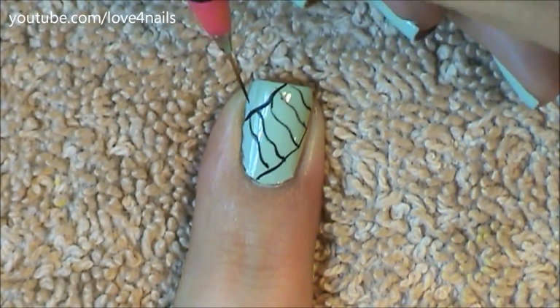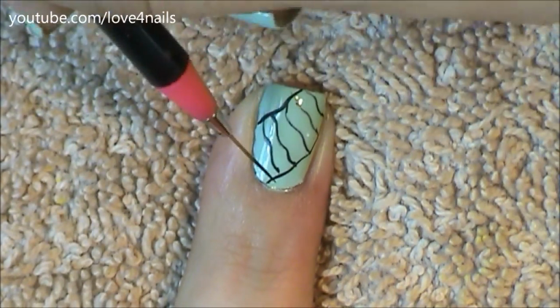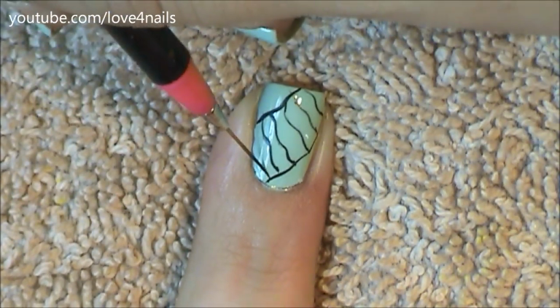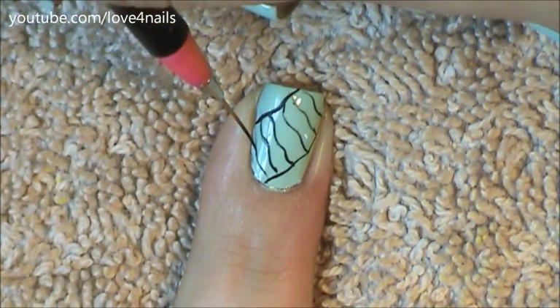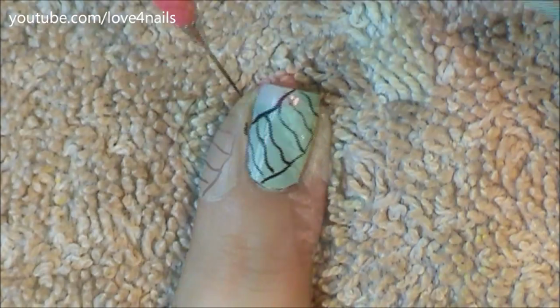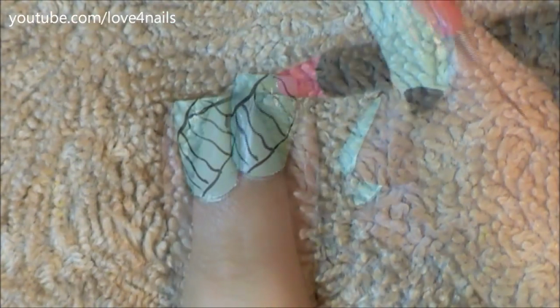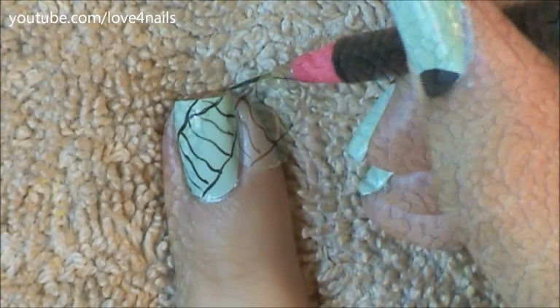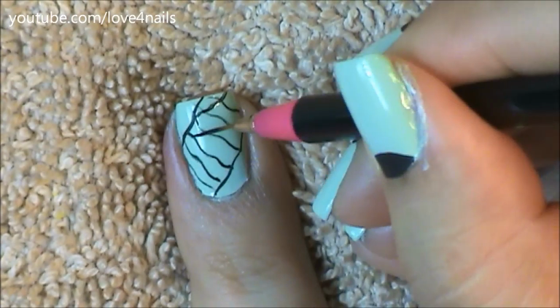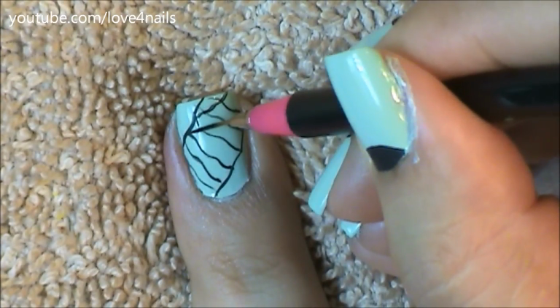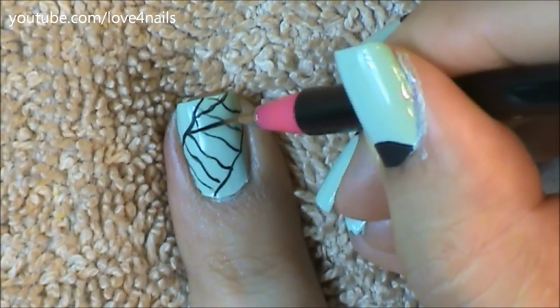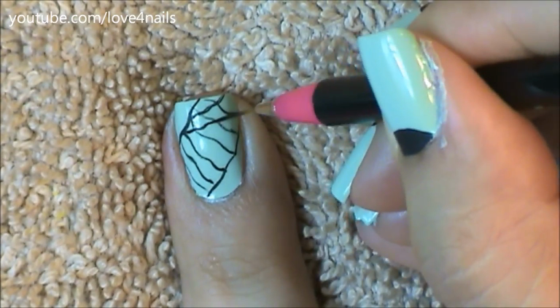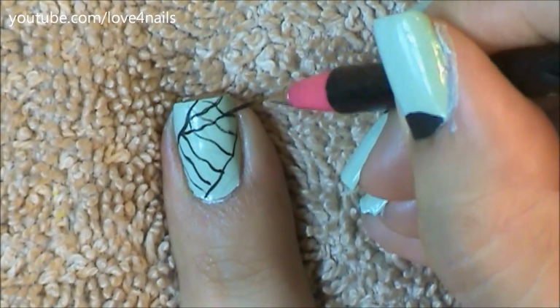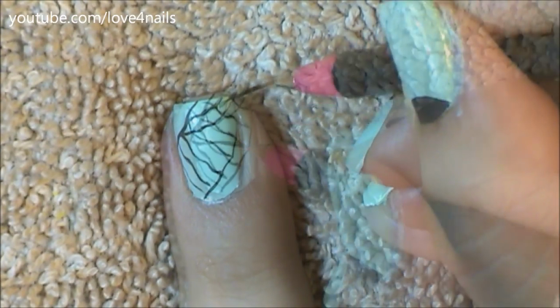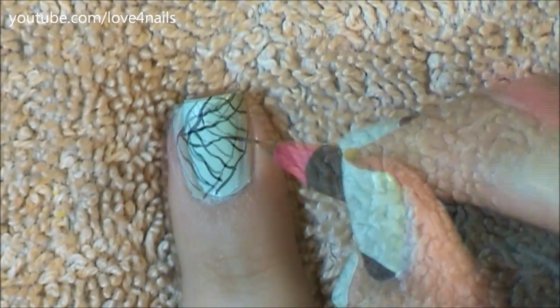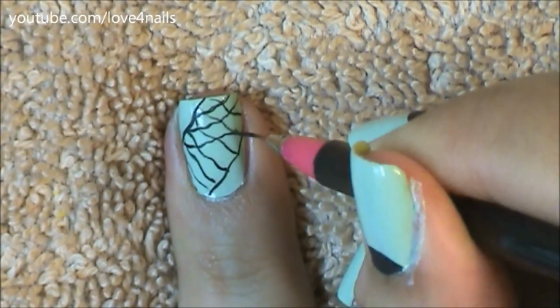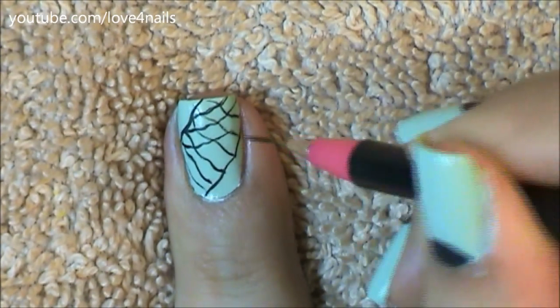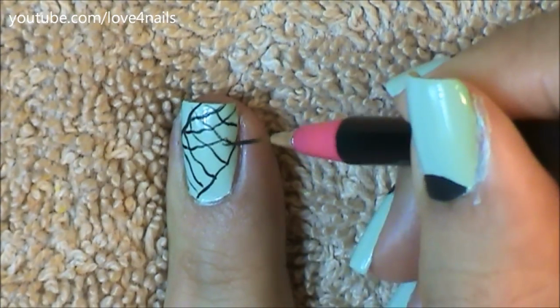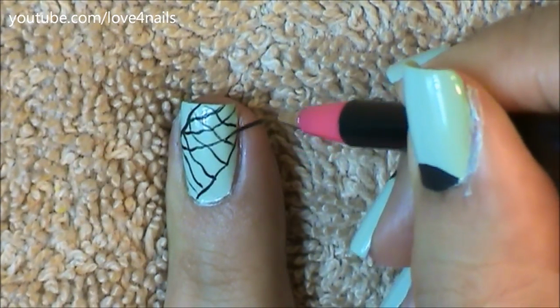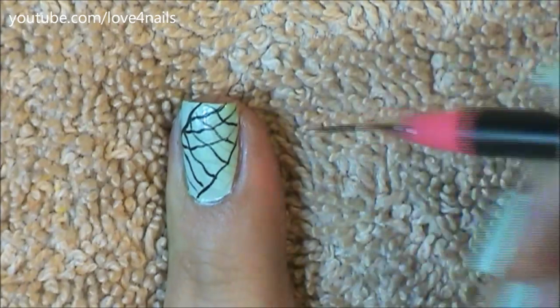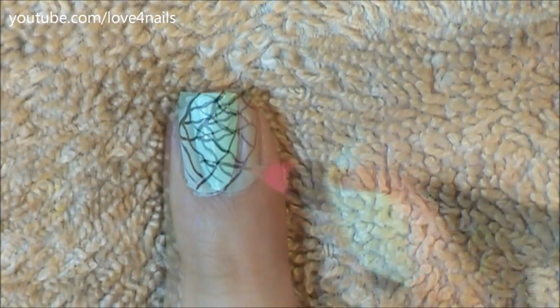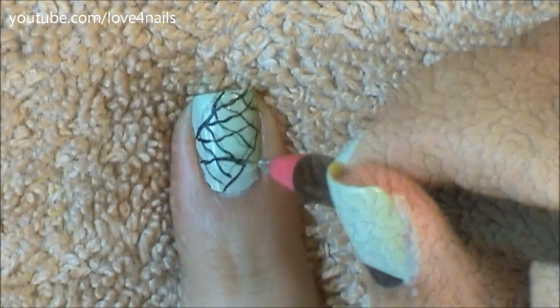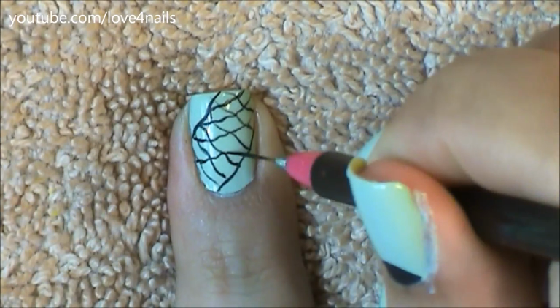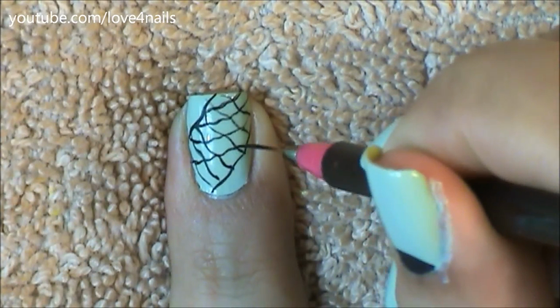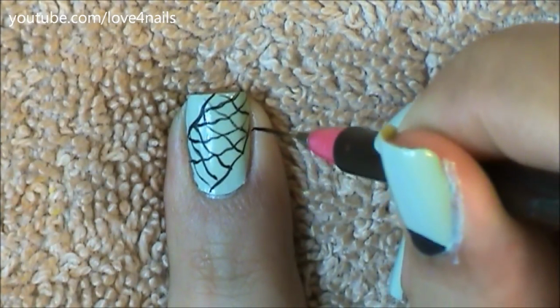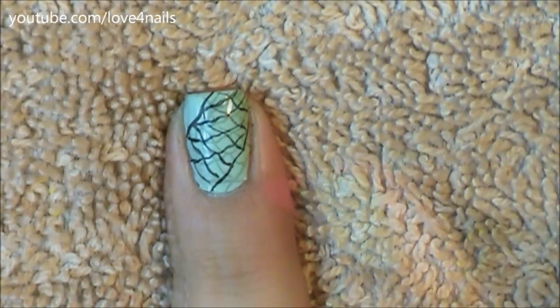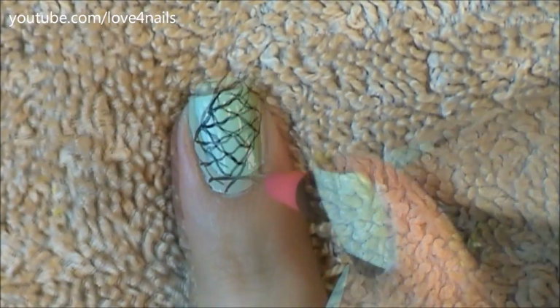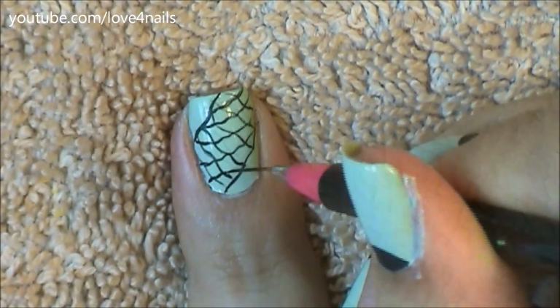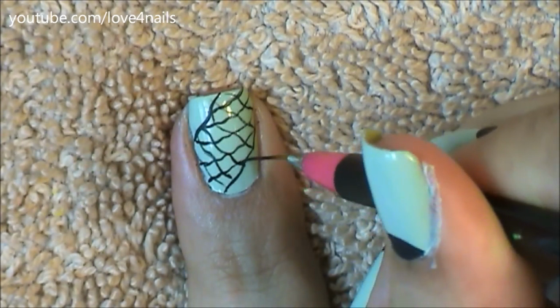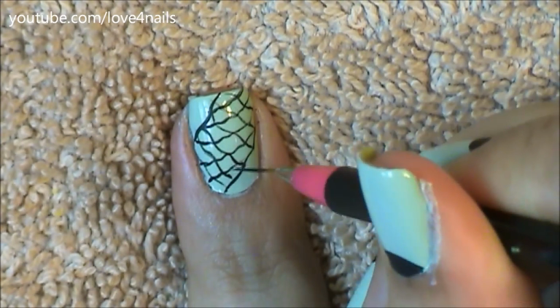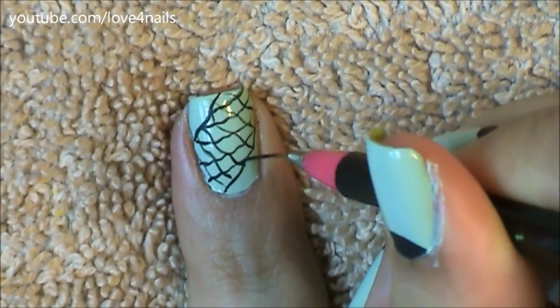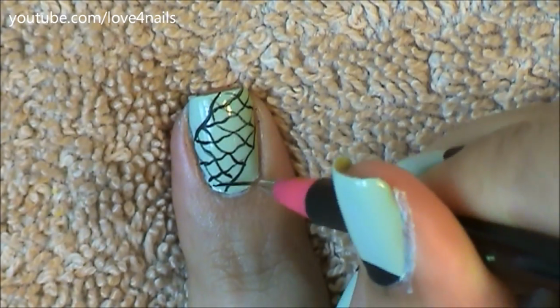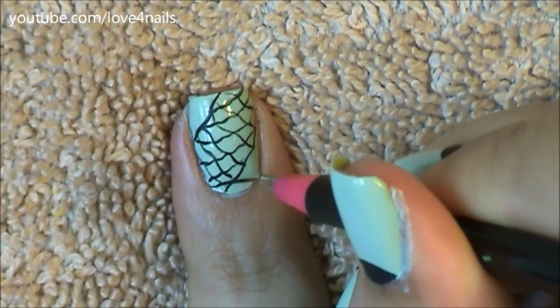So just continue doing these lines till you get to the opposite side. For the other side you're going to do the same exact thing, painting these swervy lines but going the opposite direction, and just continue till you get to the end.